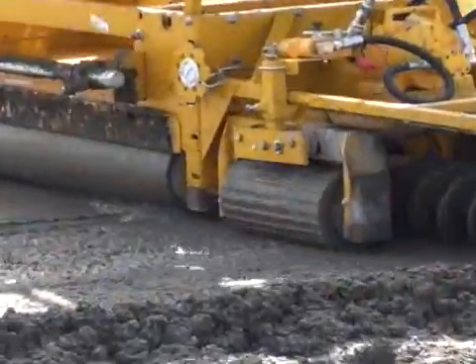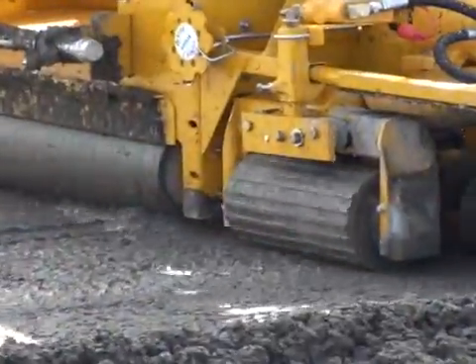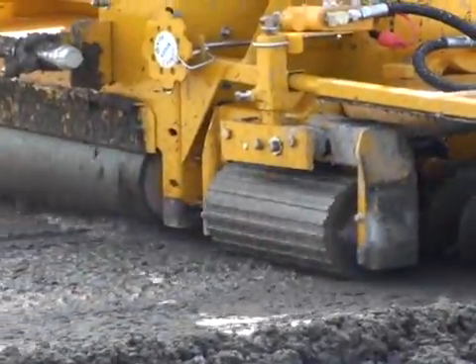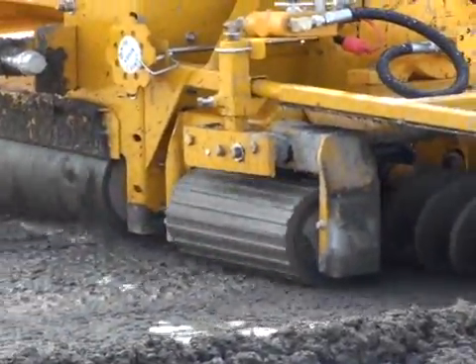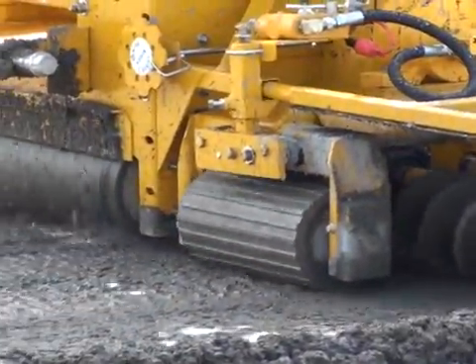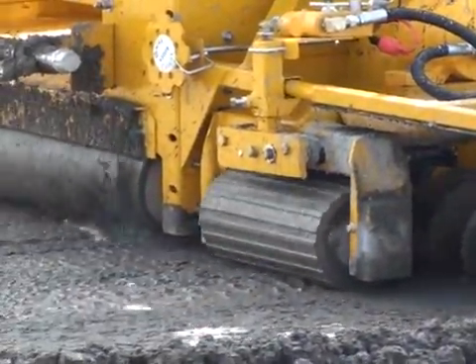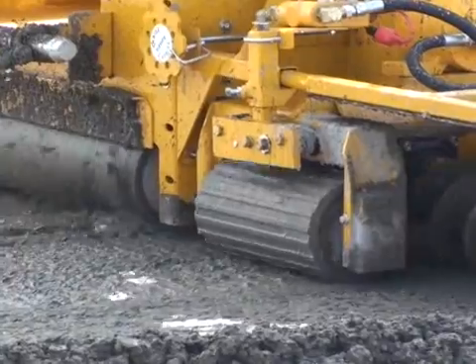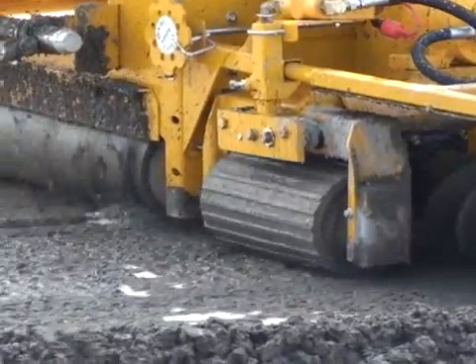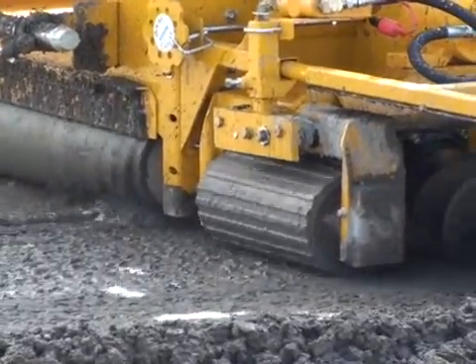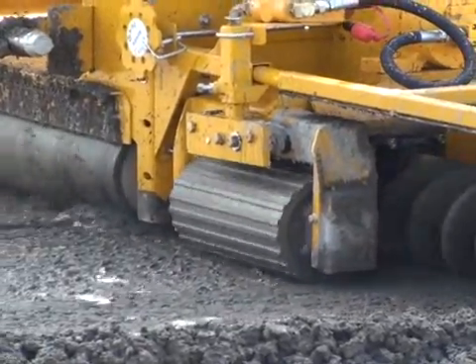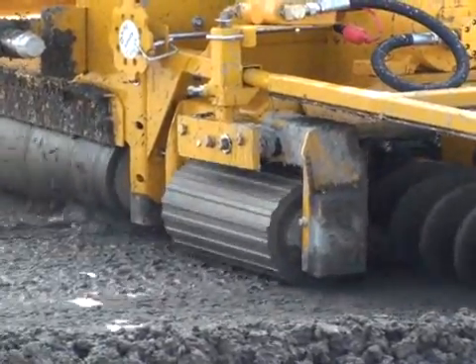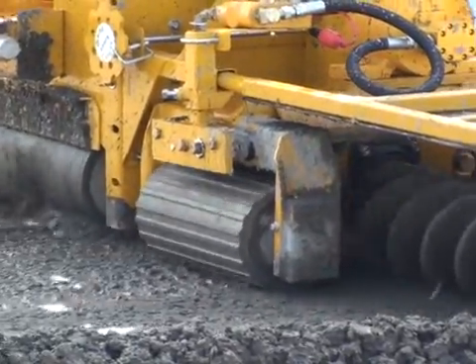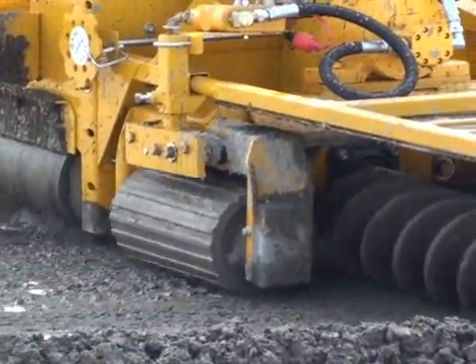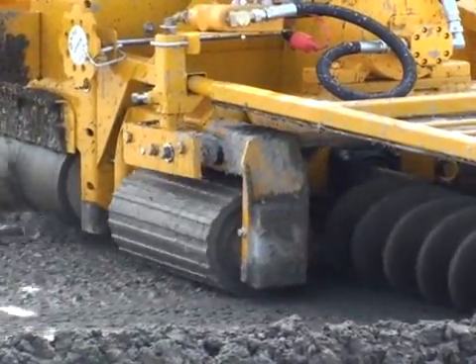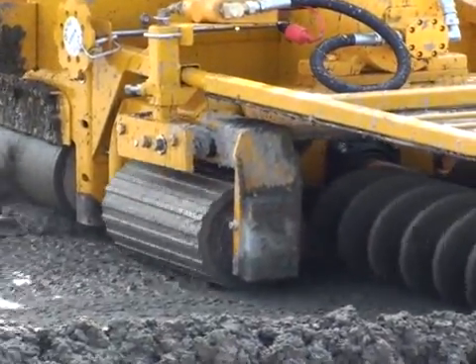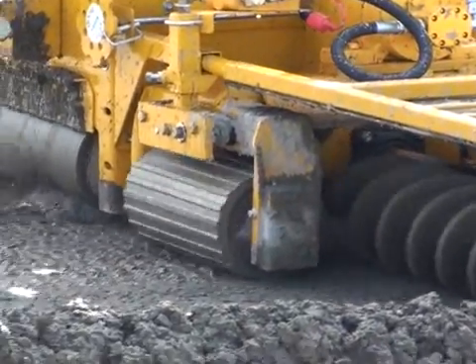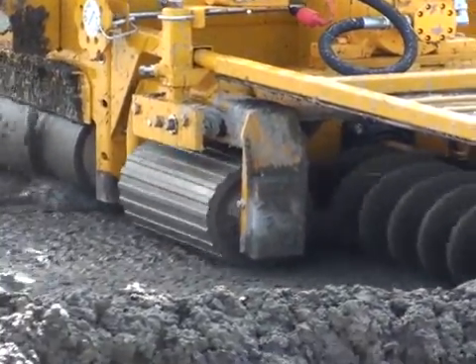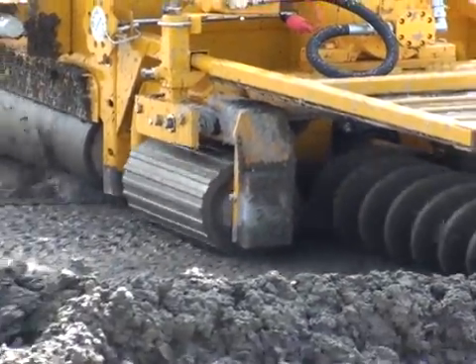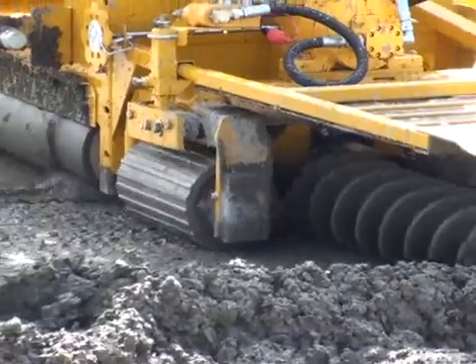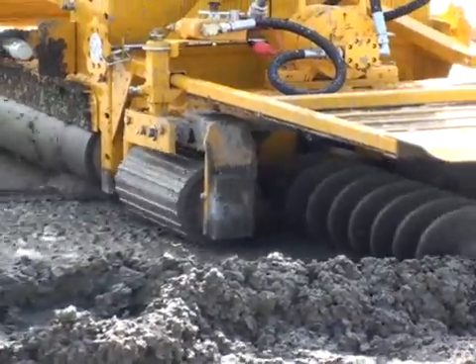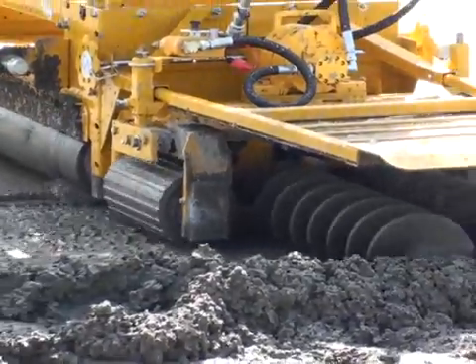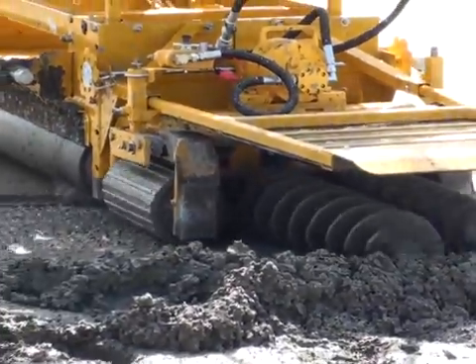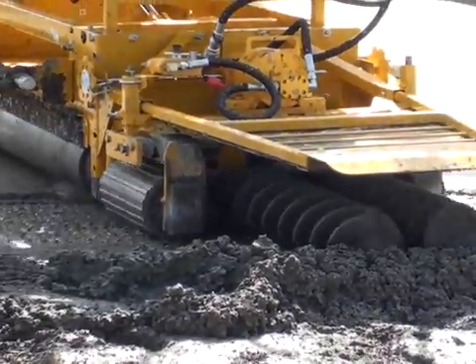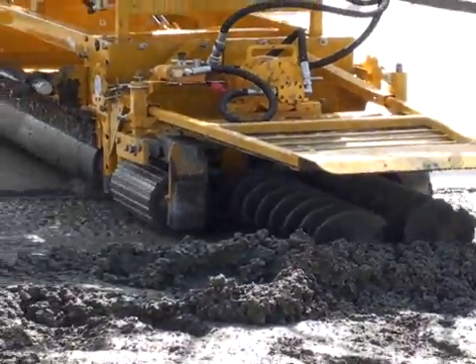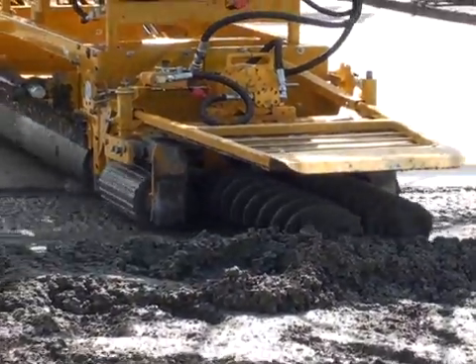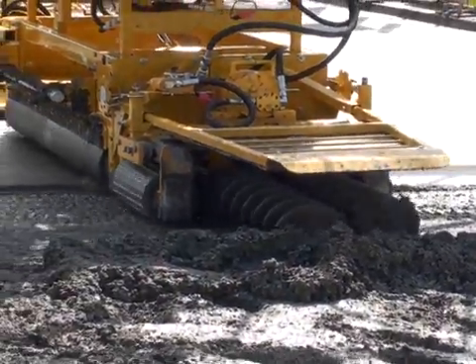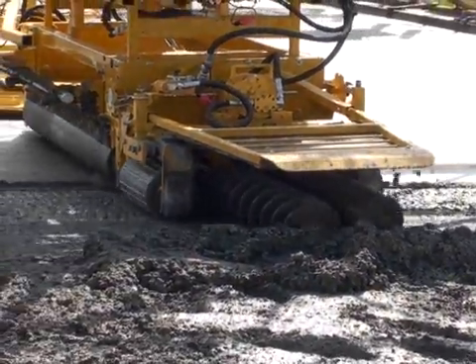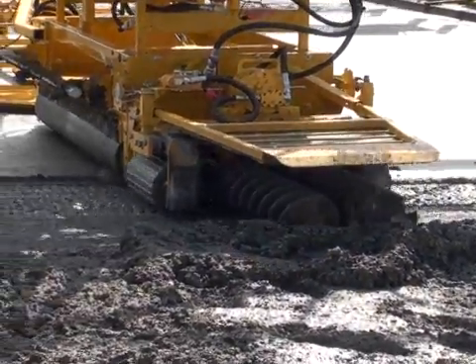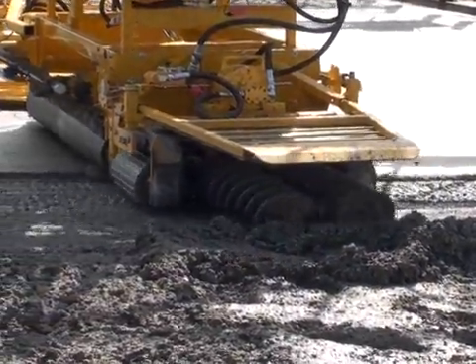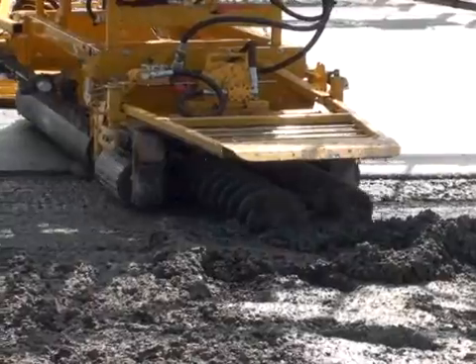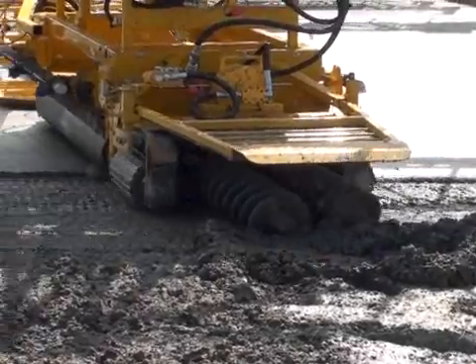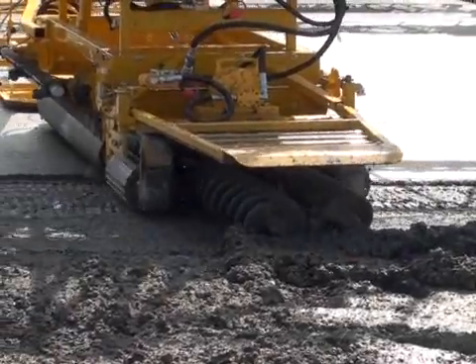Our patented RotaVibe is ideal when completing sealing of difficult-to-finish concrete due to harsh mix designs, unpredictable delays, low slump specifications, and wind exposure, which causes abnormal surface drying.